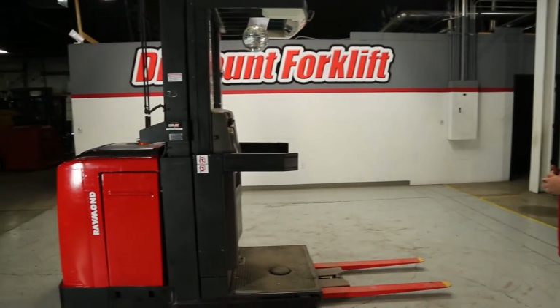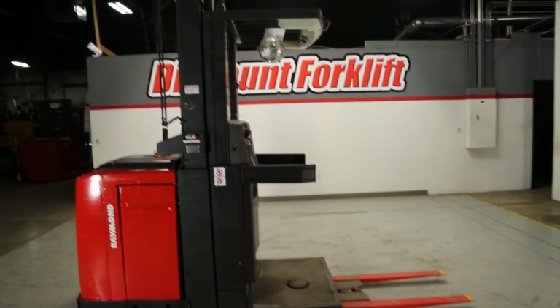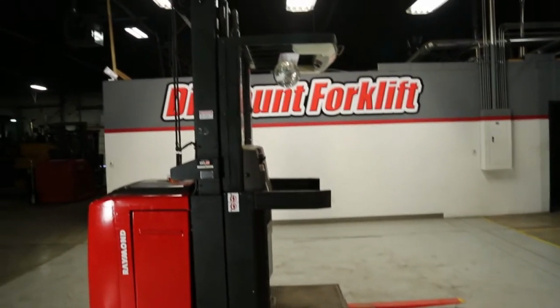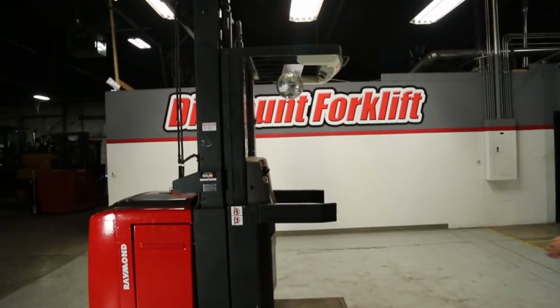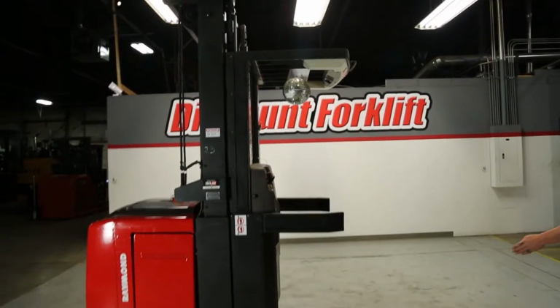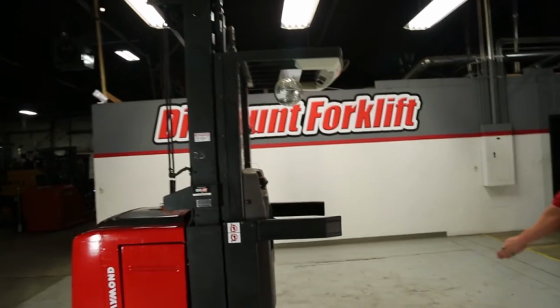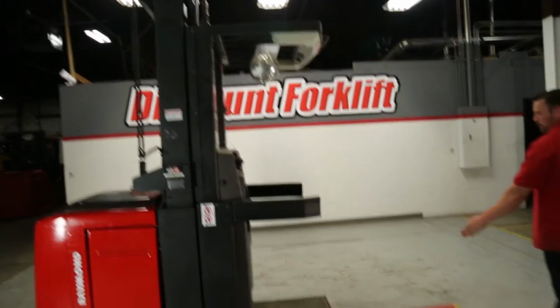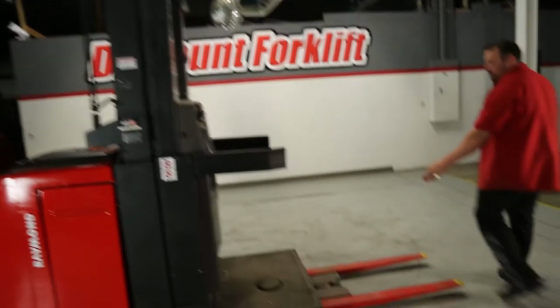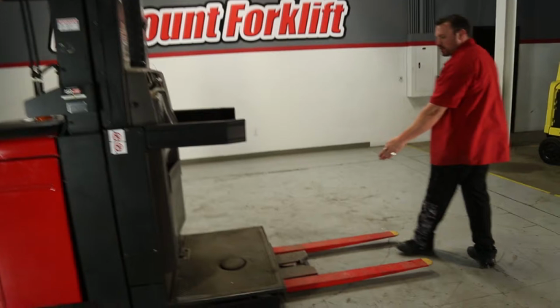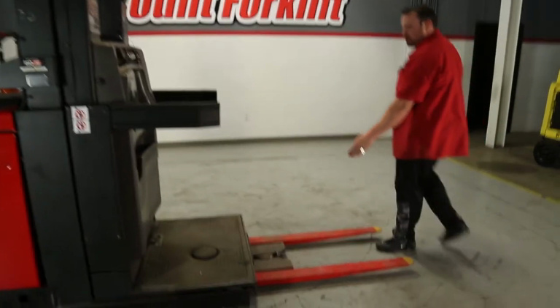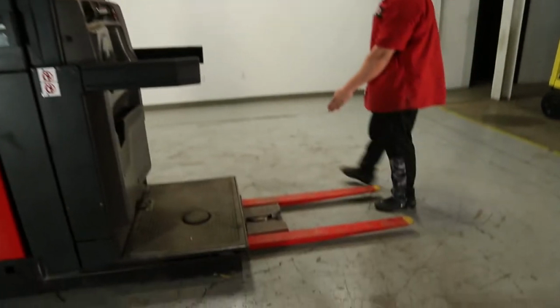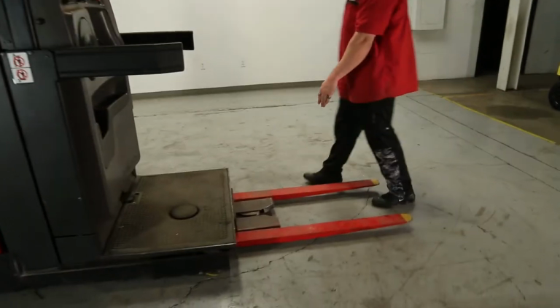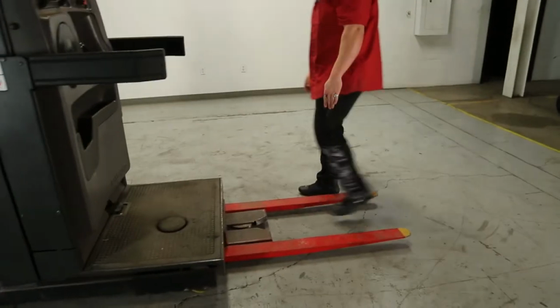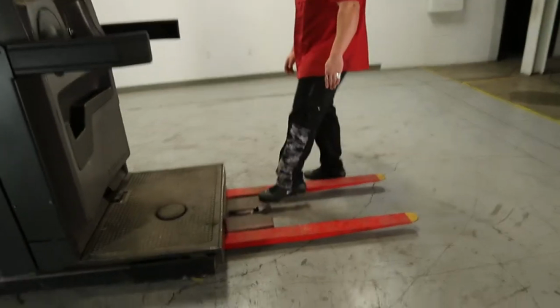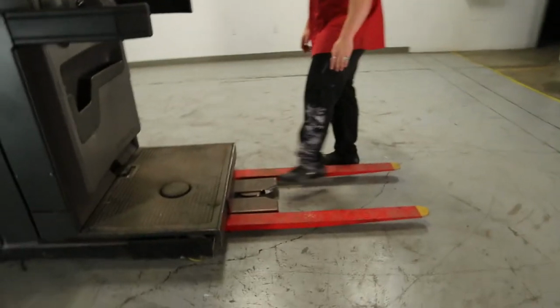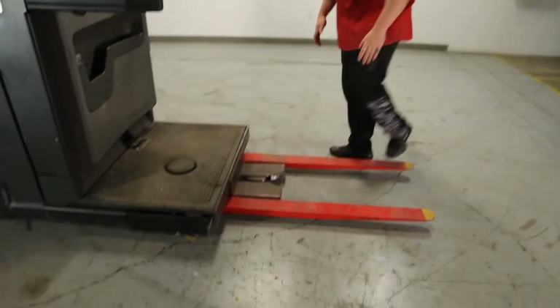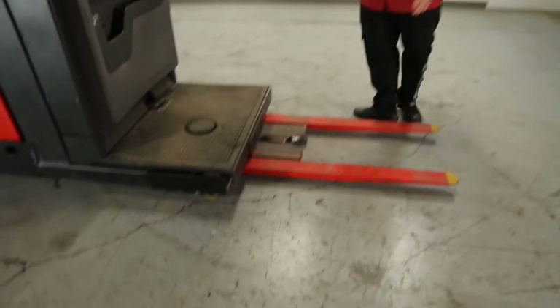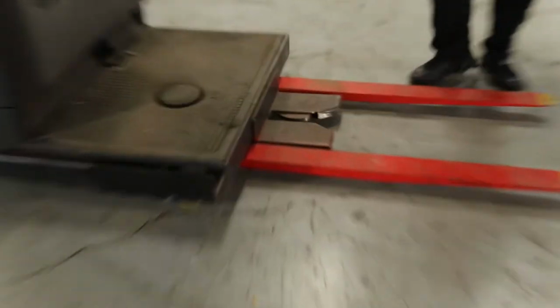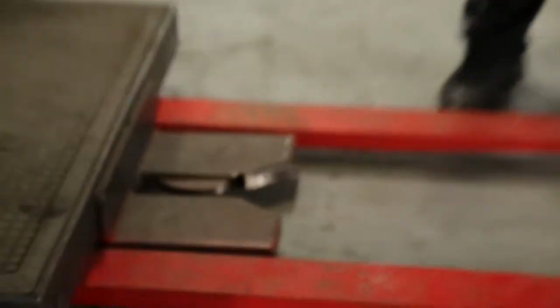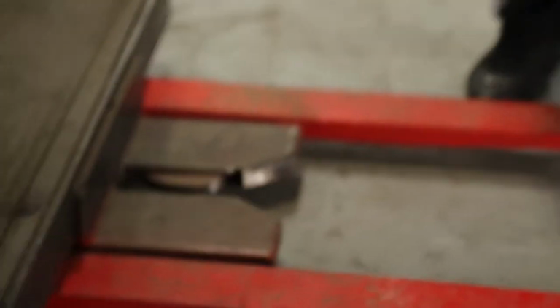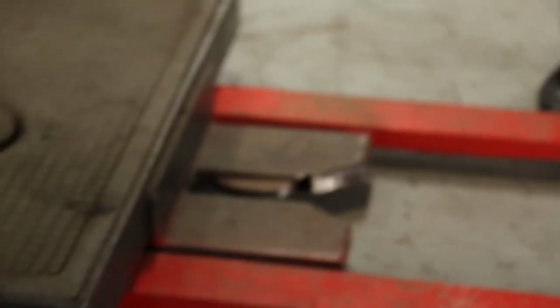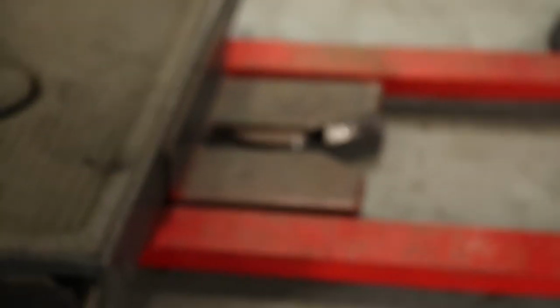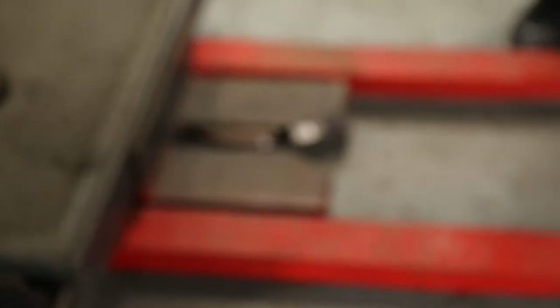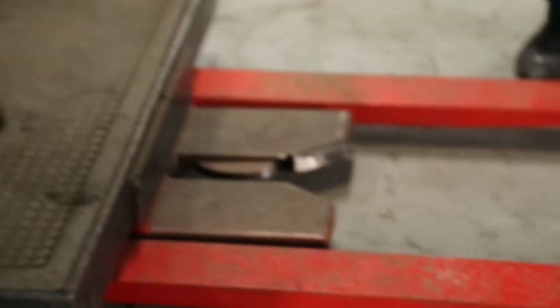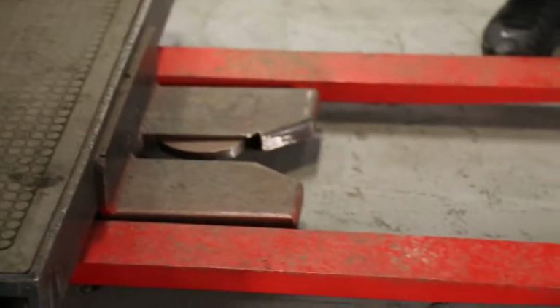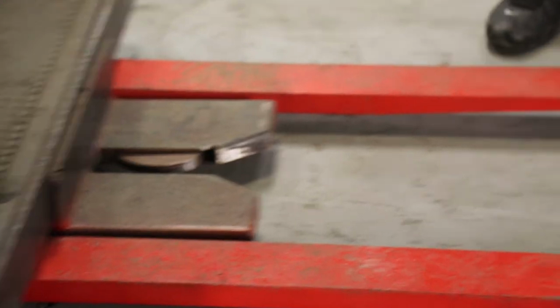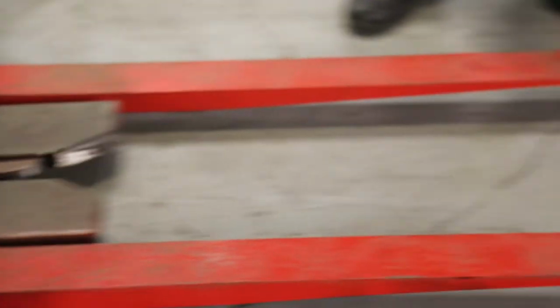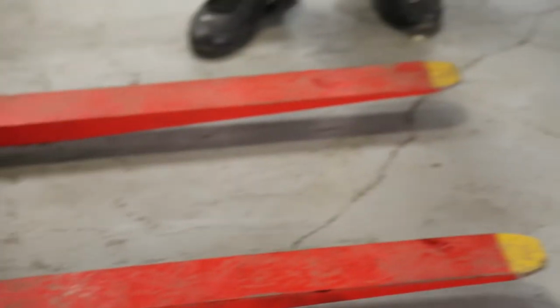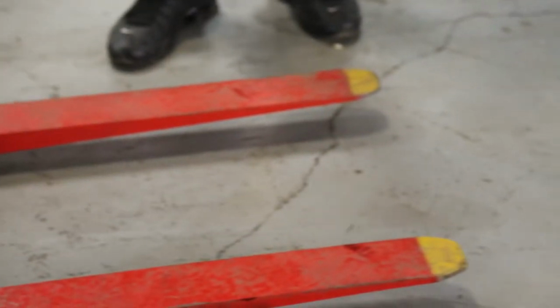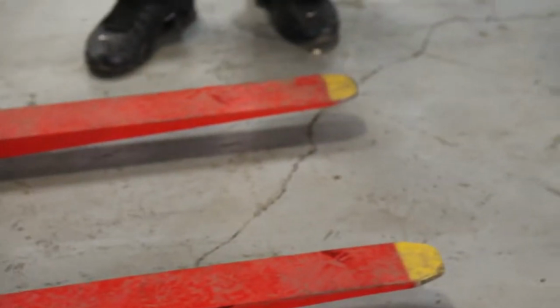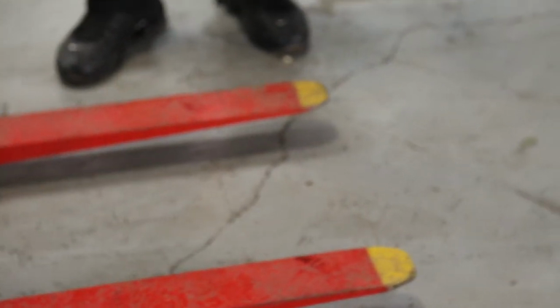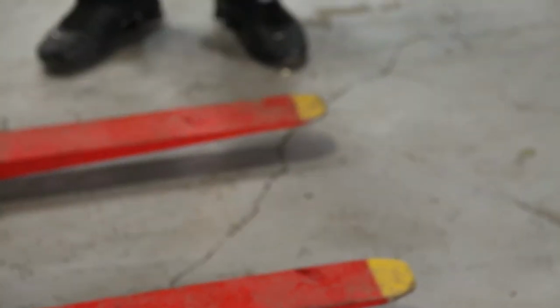As you can see here, you have your pallet clamp in the back — I'll show you how to utilize that. You also have your forks, which have been safety painted red with yellow tips.